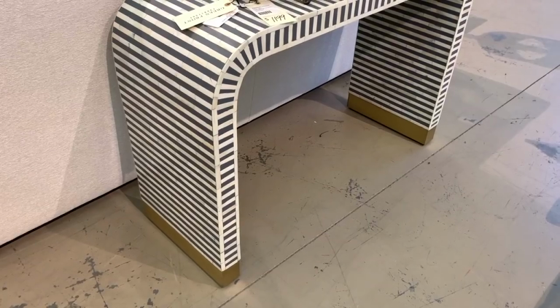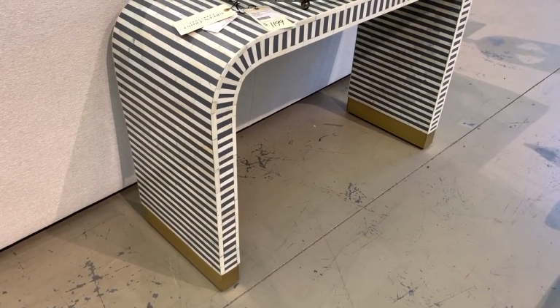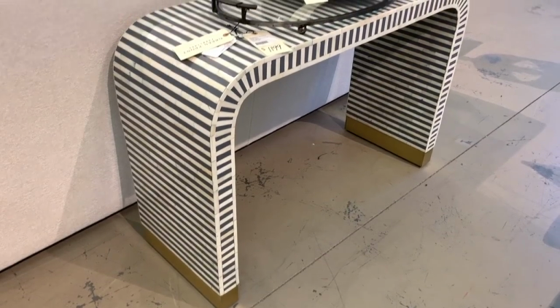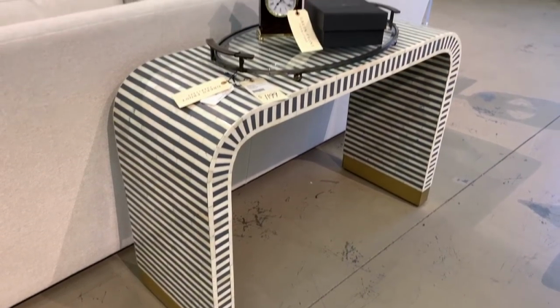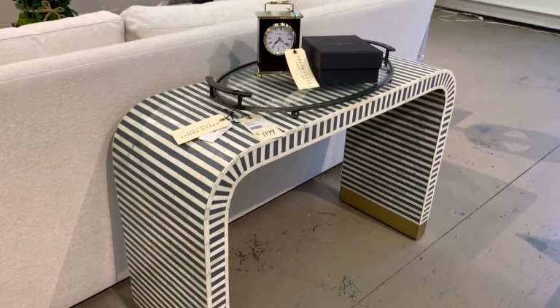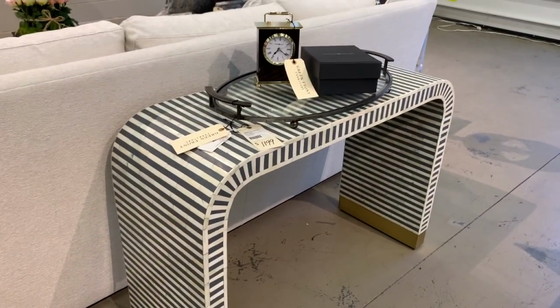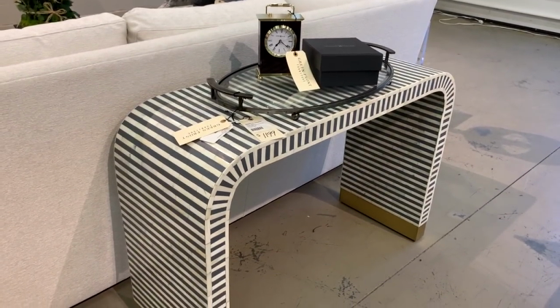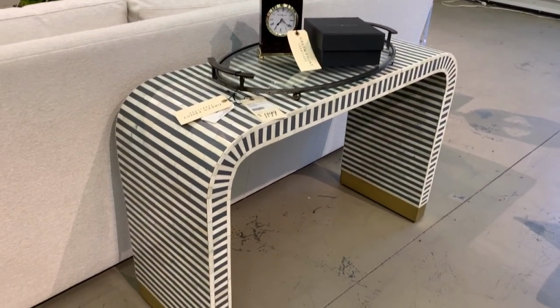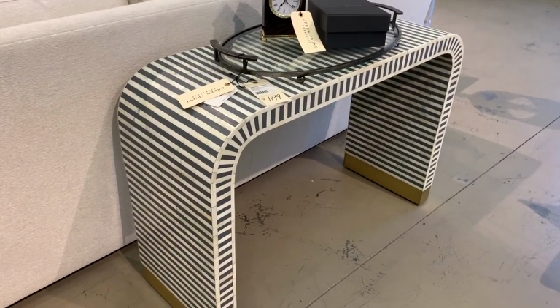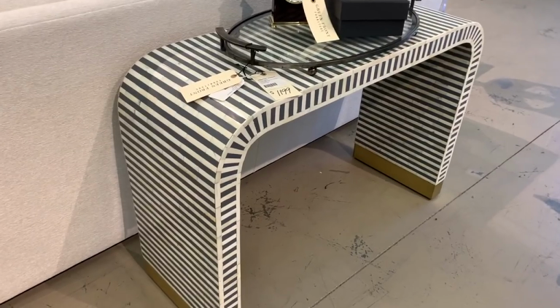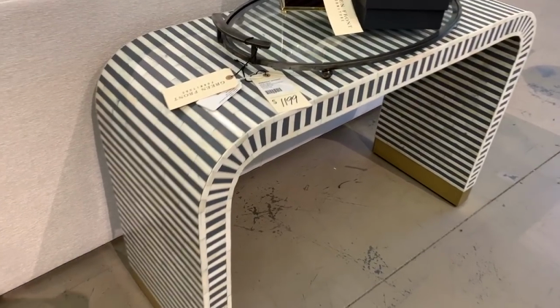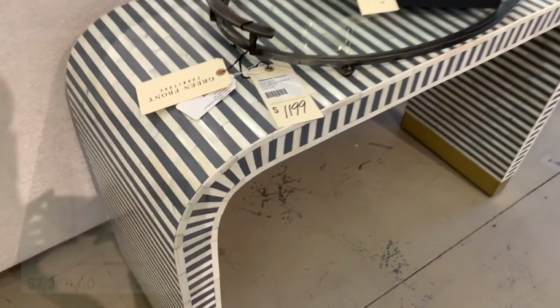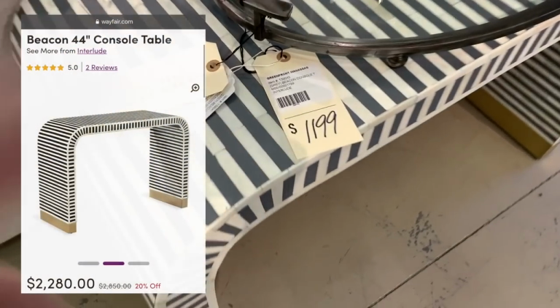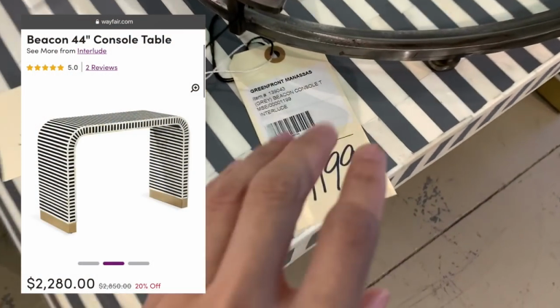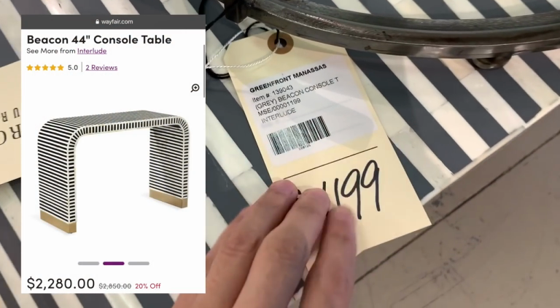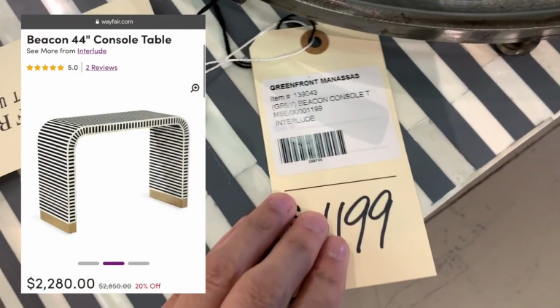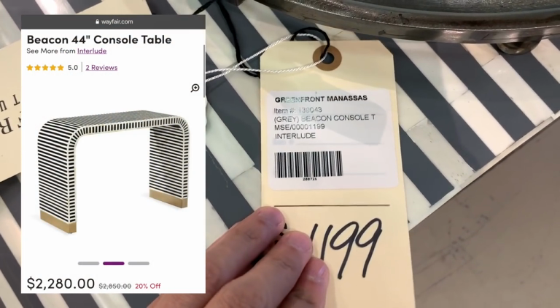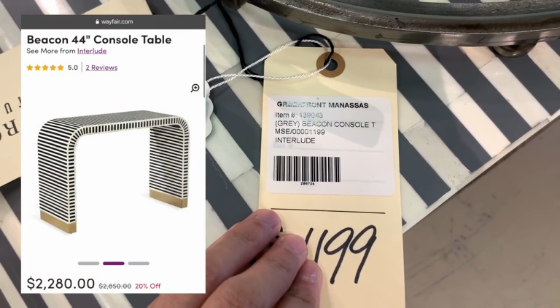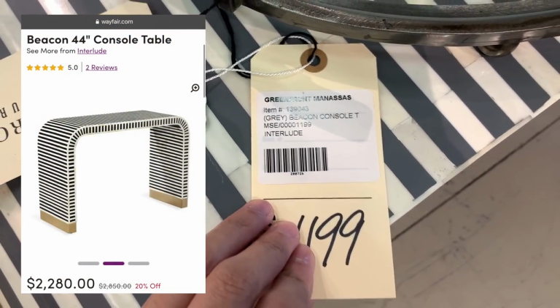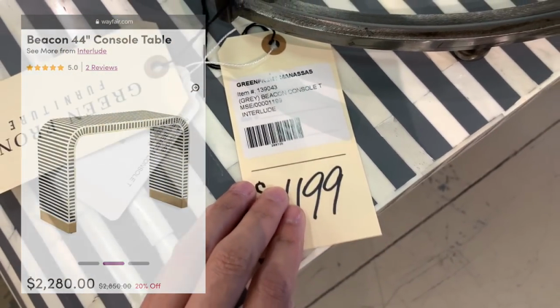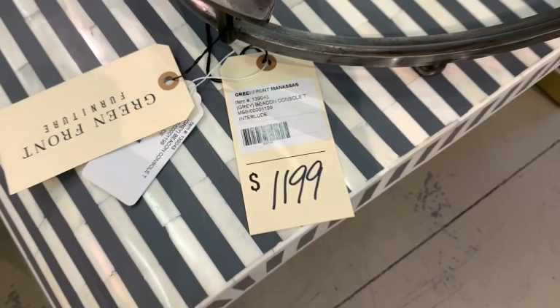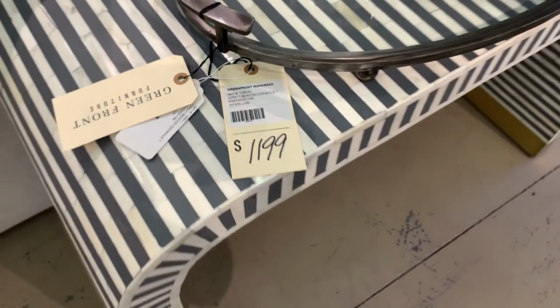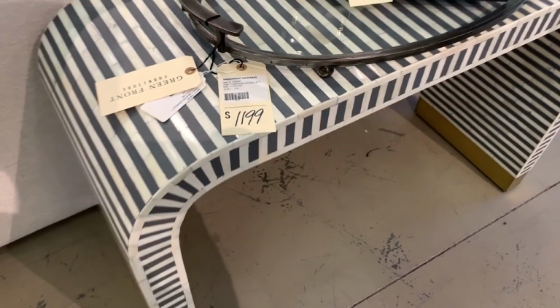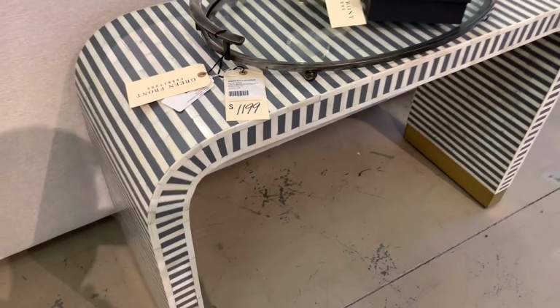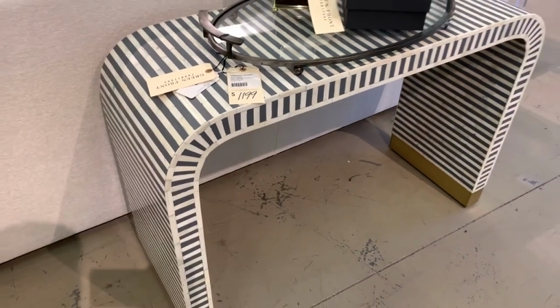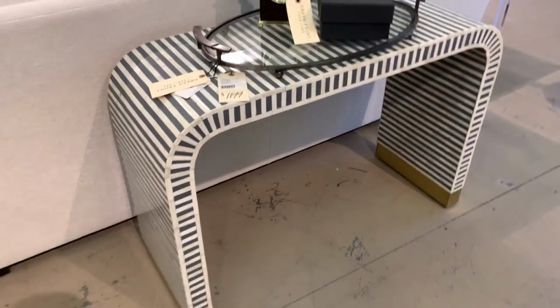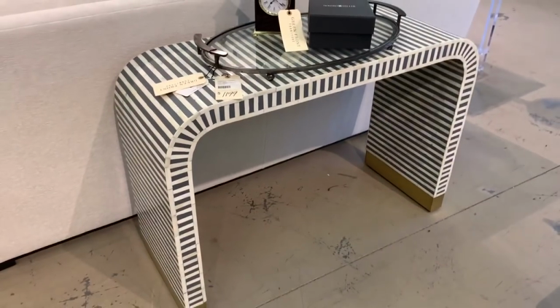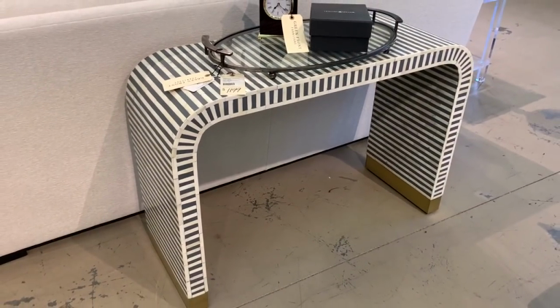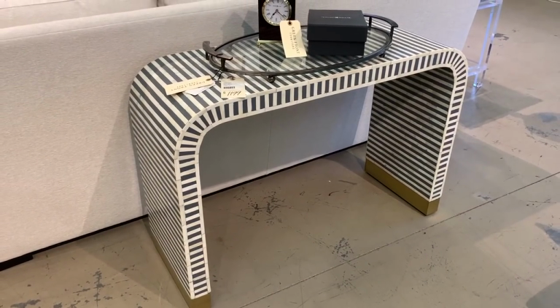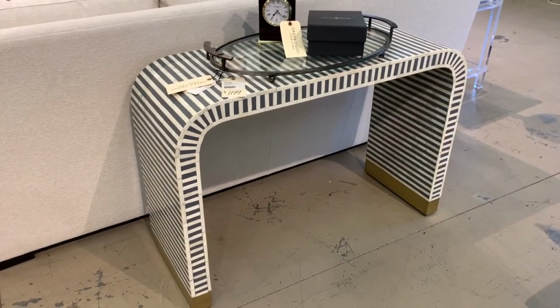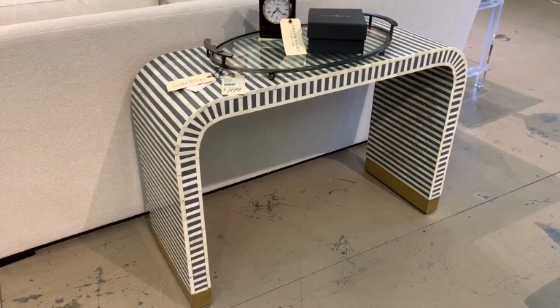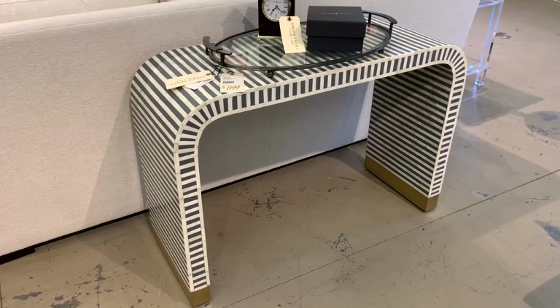This inlaid resin console table by the brand Beacon was absolutely stunning. On Wayfair, the piece sells for $2,280 and that's on sale. Here at Greenfront, it was displayed for half that at $1,190 and is well worth every penny.